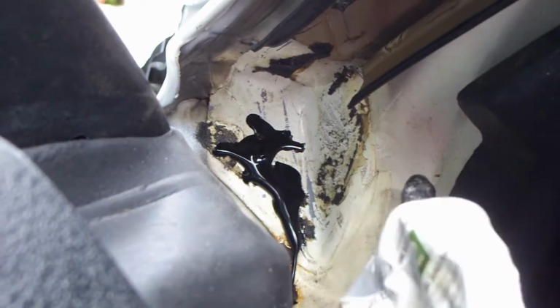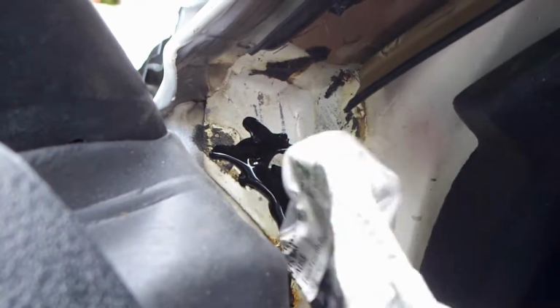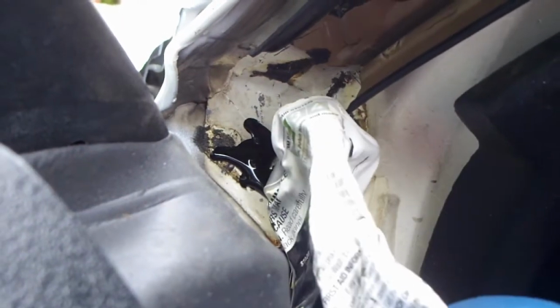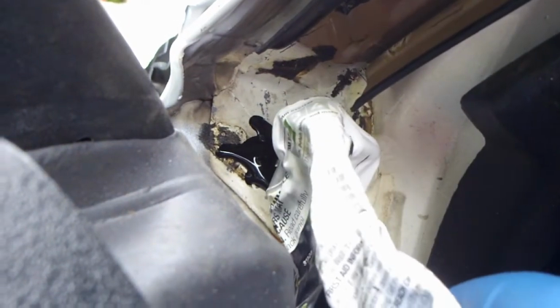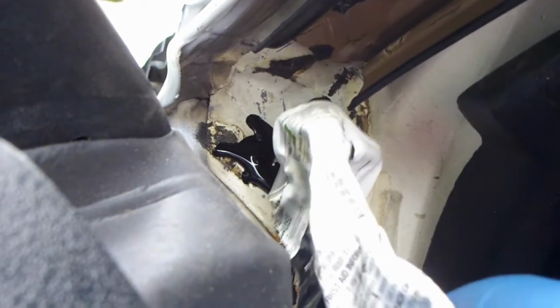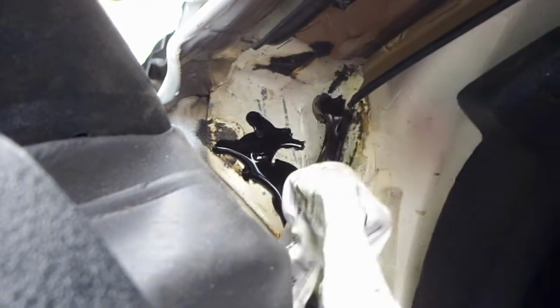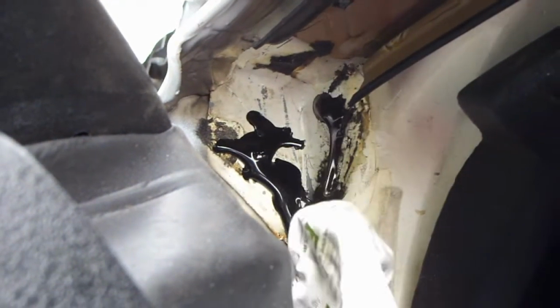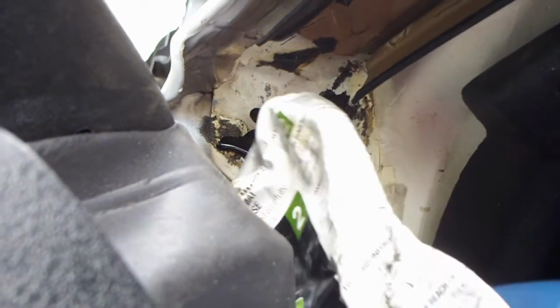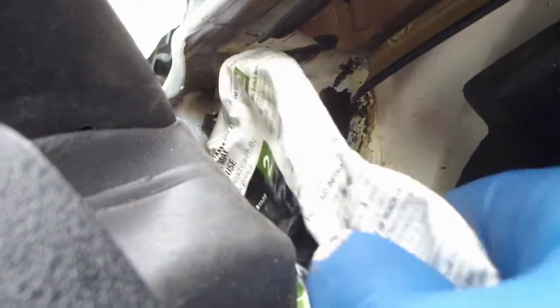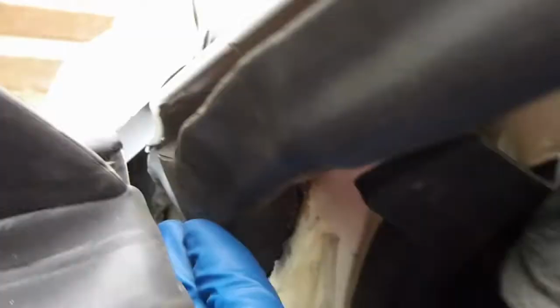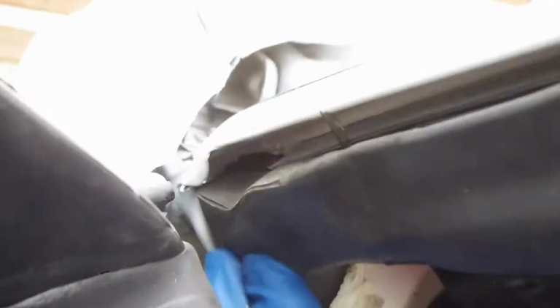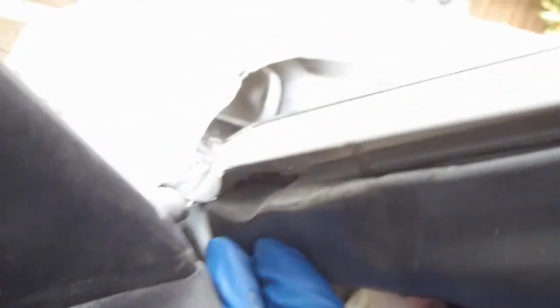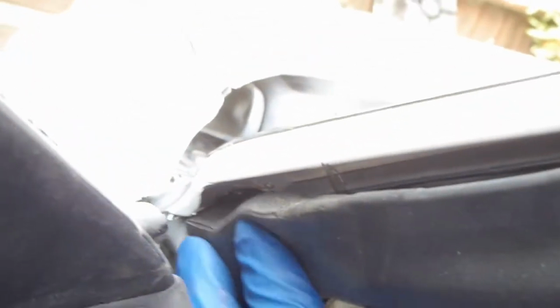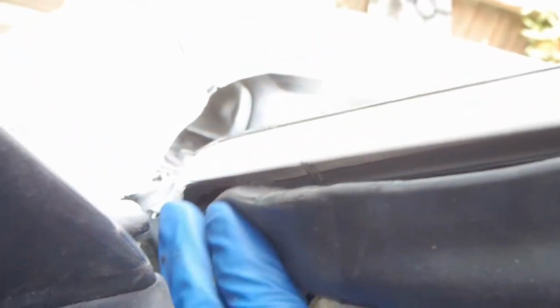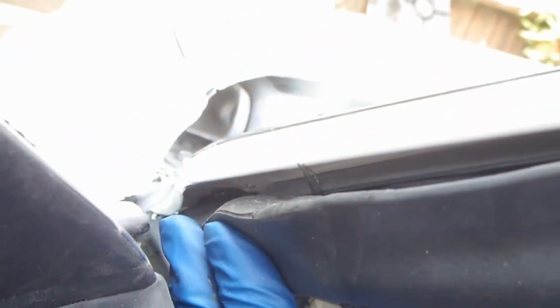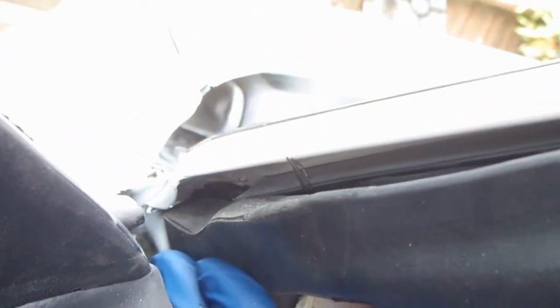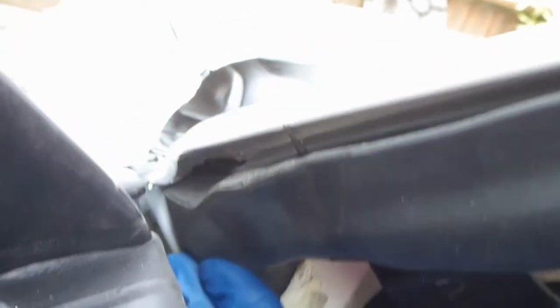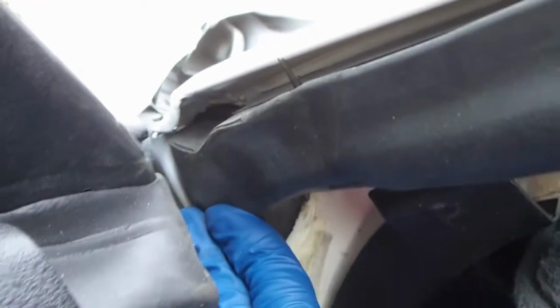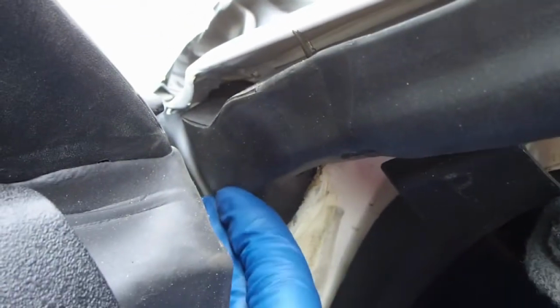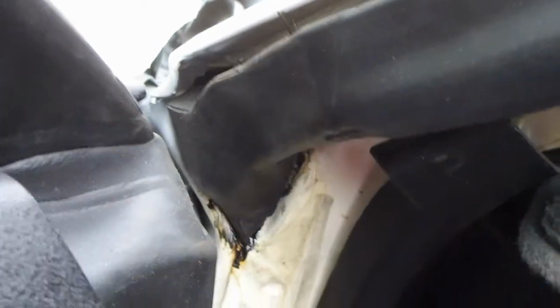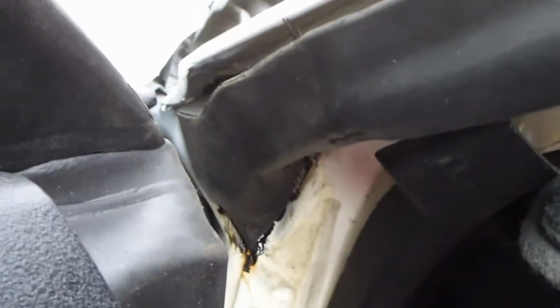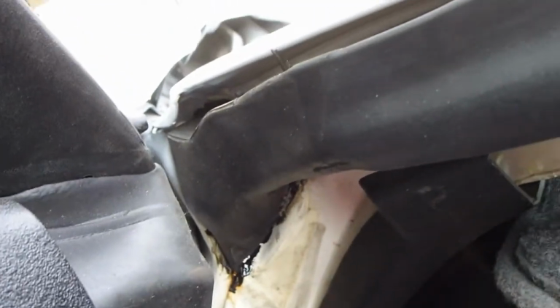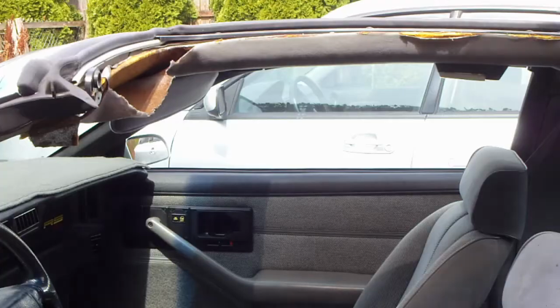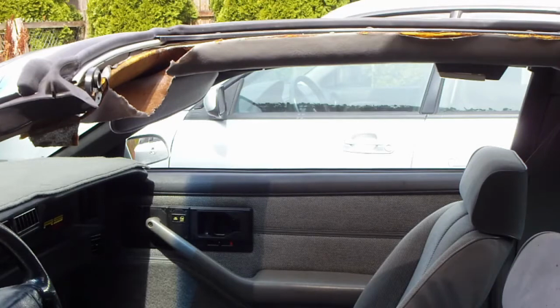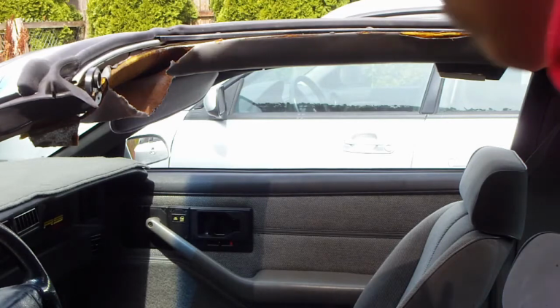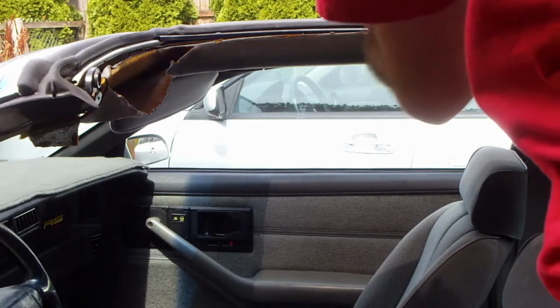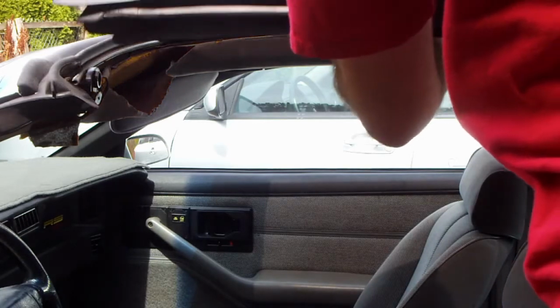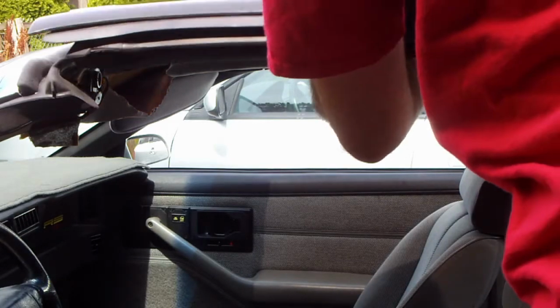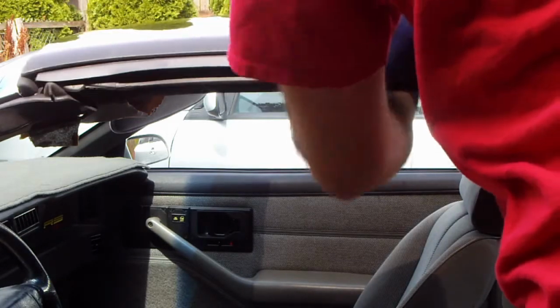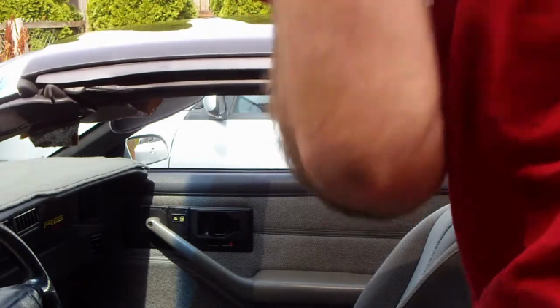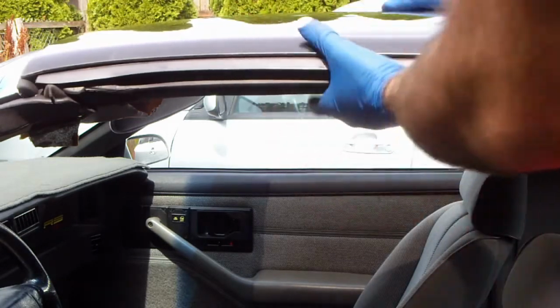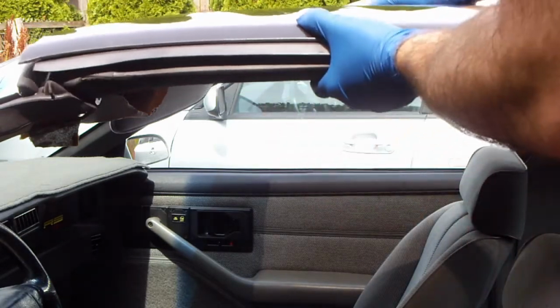Apply some of the glue in the very corner — this is right next to the mirror. Then reinstall the t-top and shut the door.